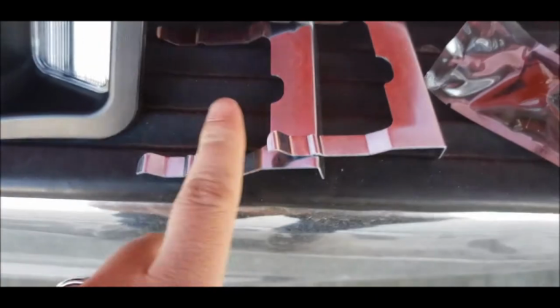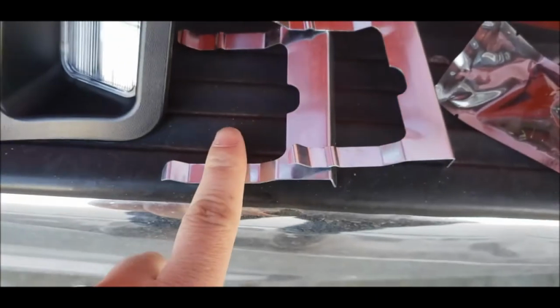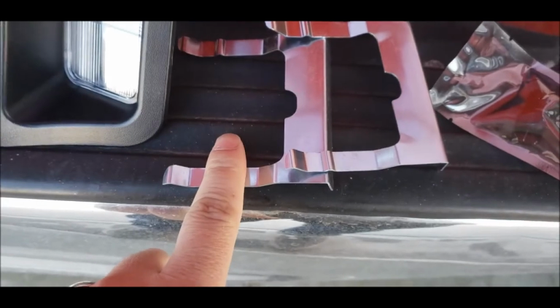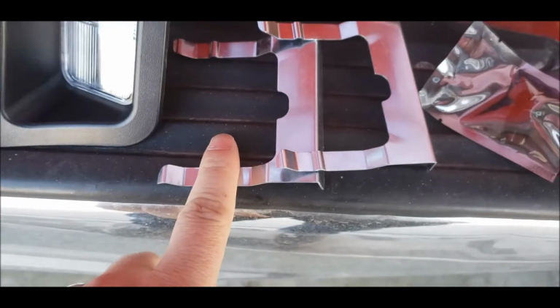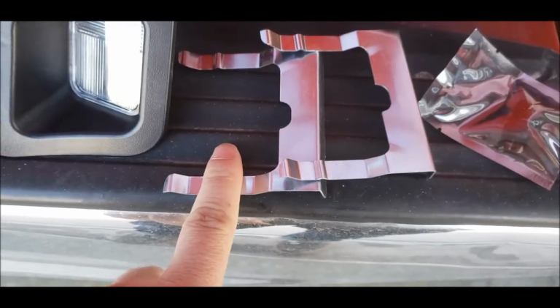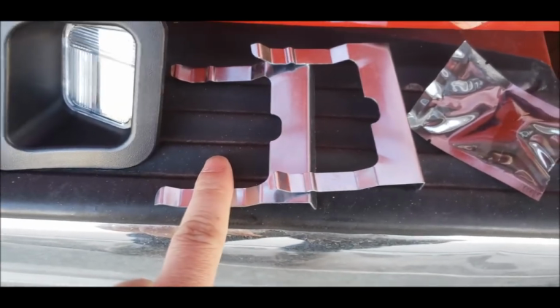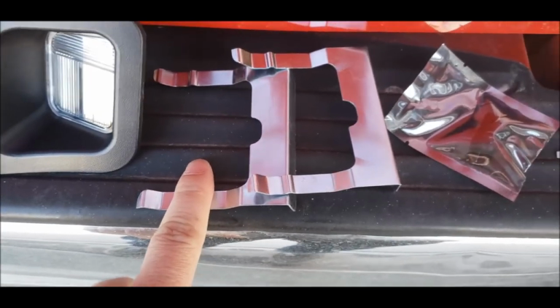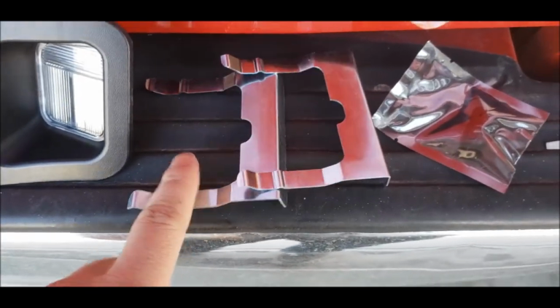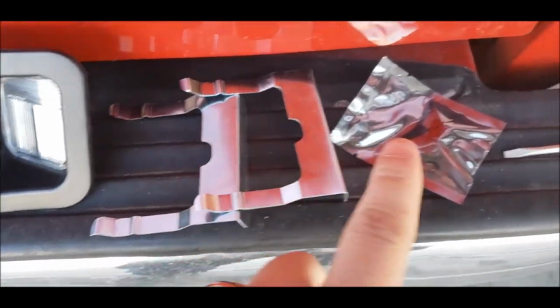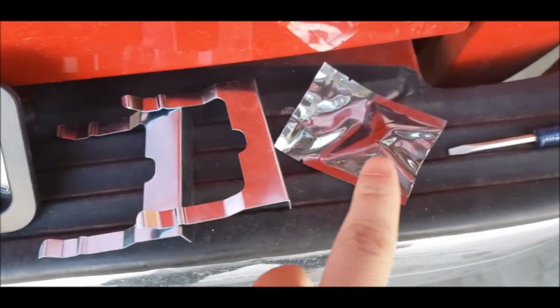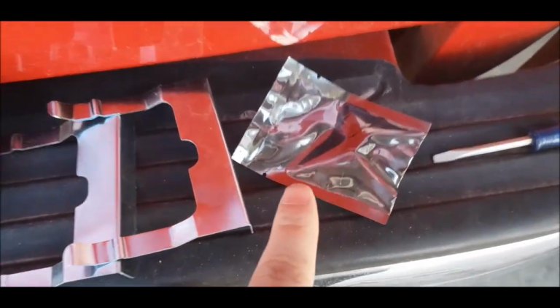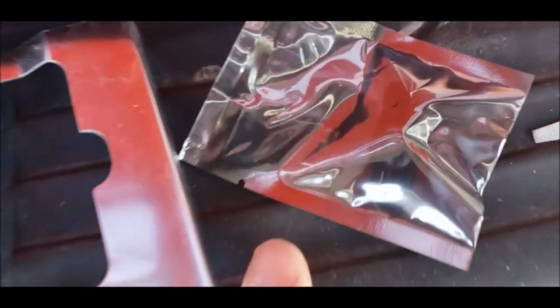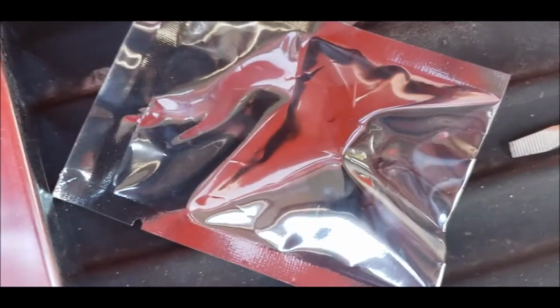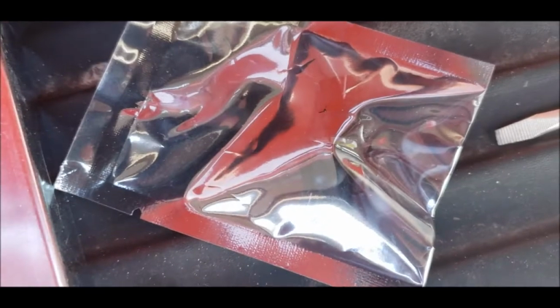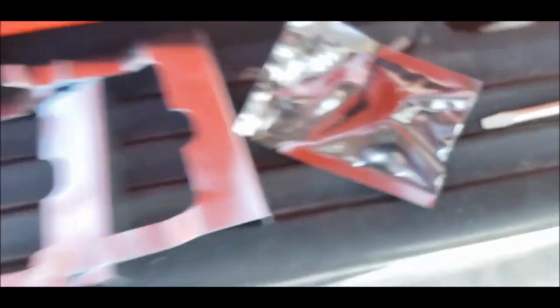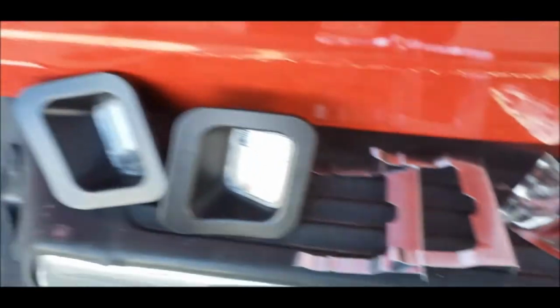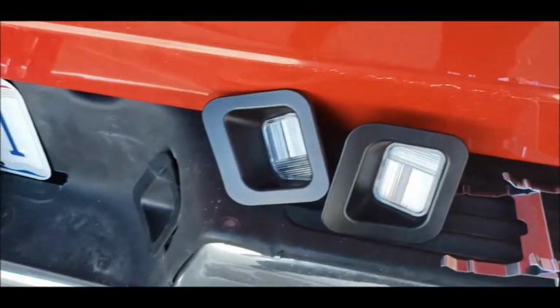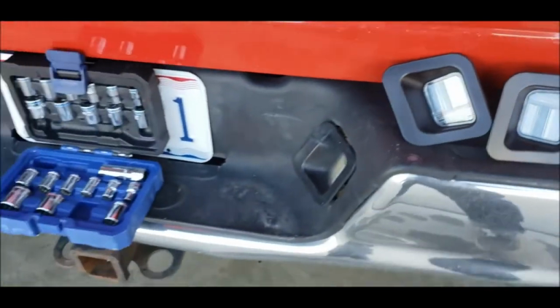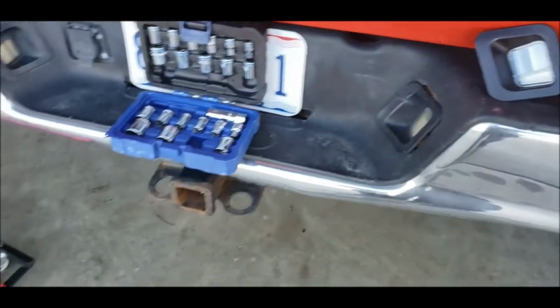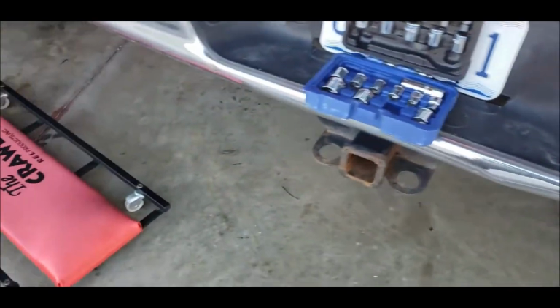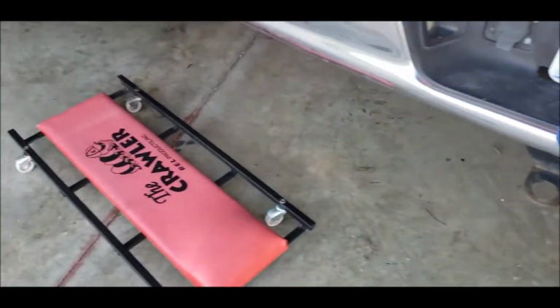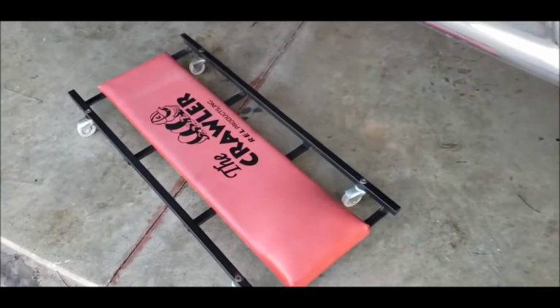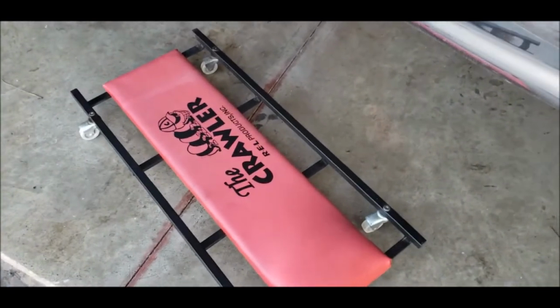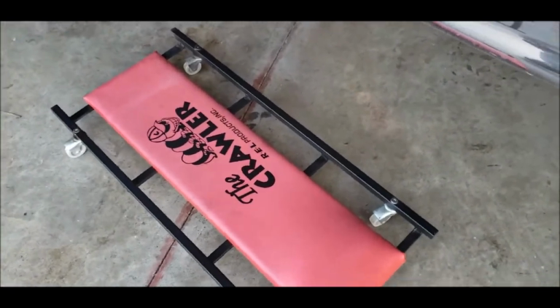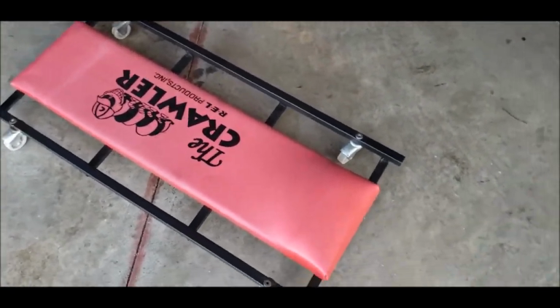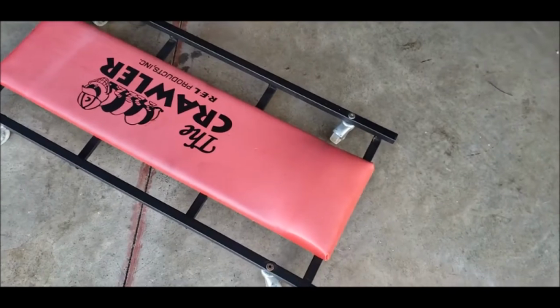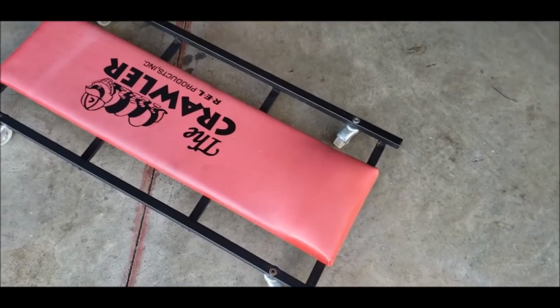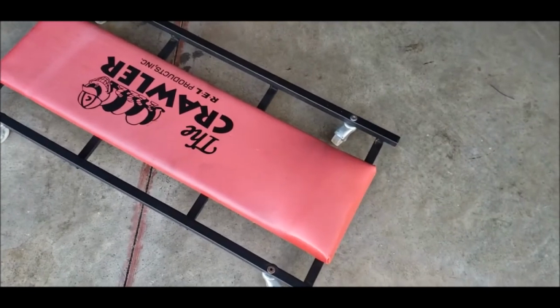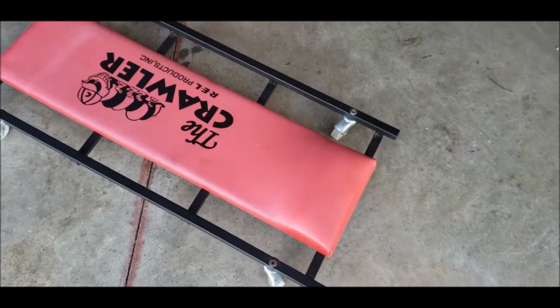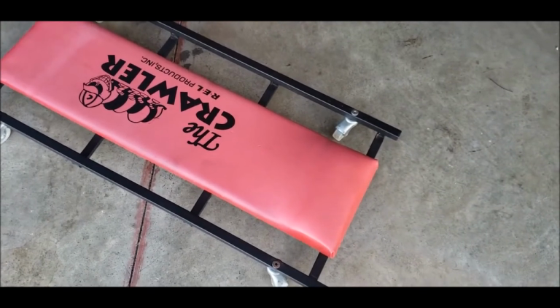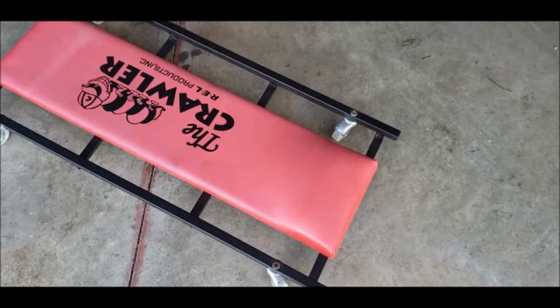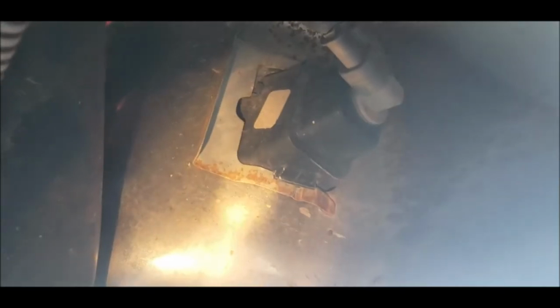I had to make sure I bought the clips, as one of my clips is missing — I'll show you that in a minute. There are the LED lights. I'm gonna get on my crawler, jump under there, and continue on.